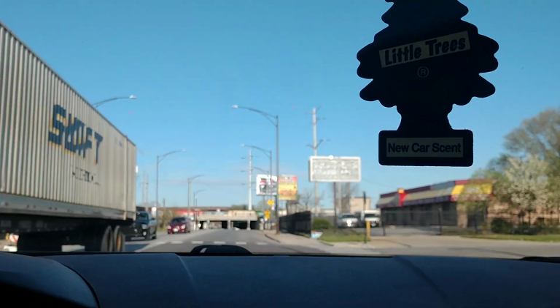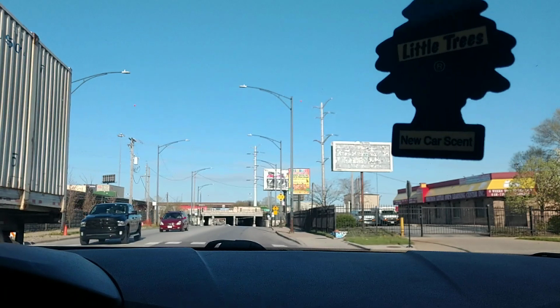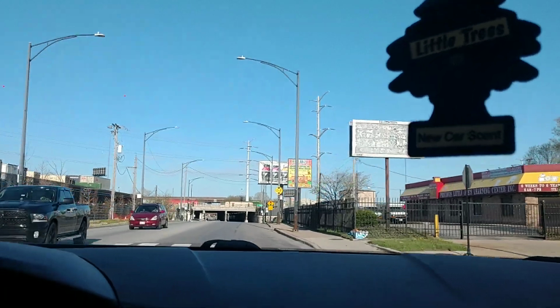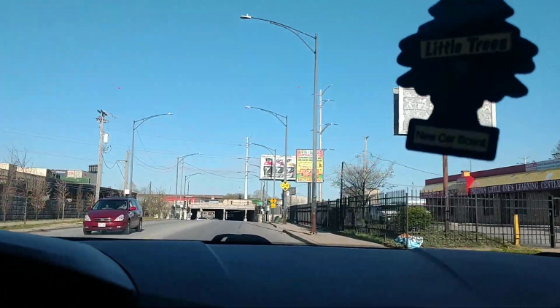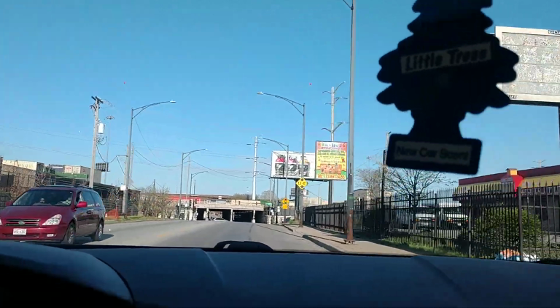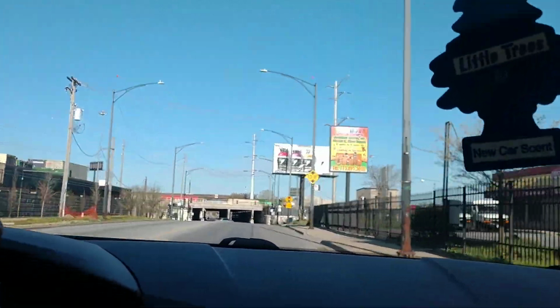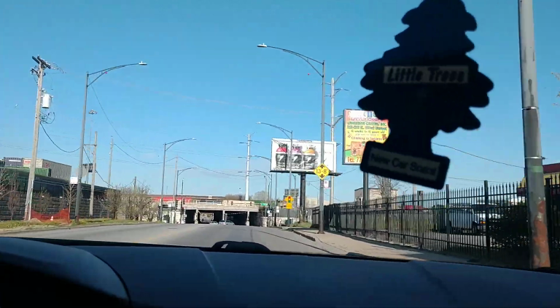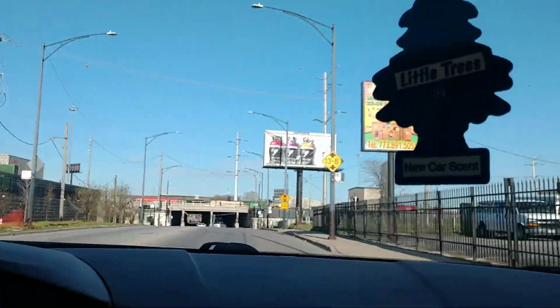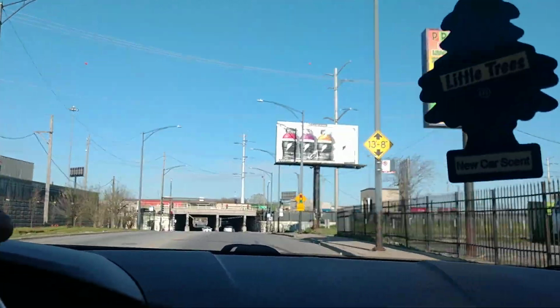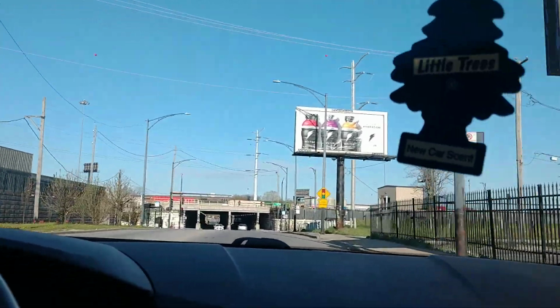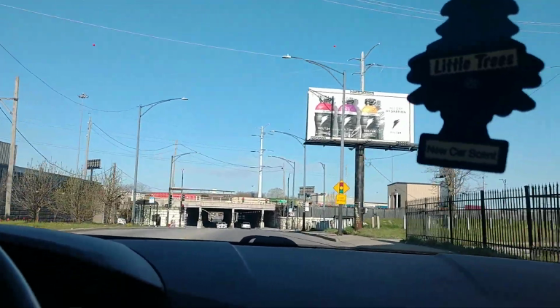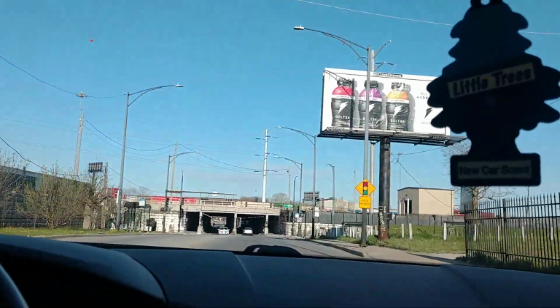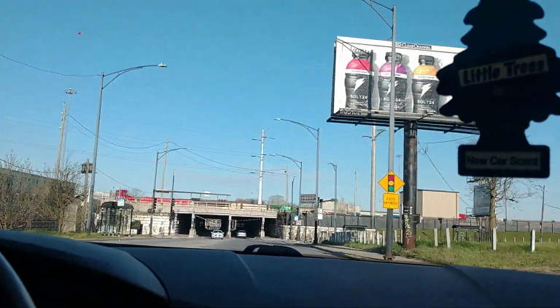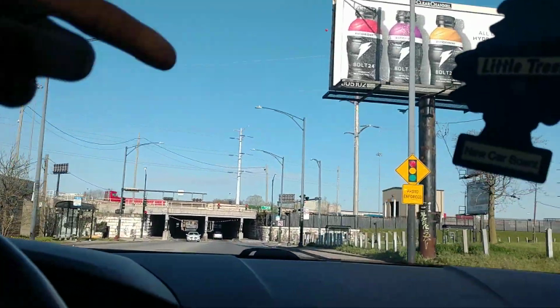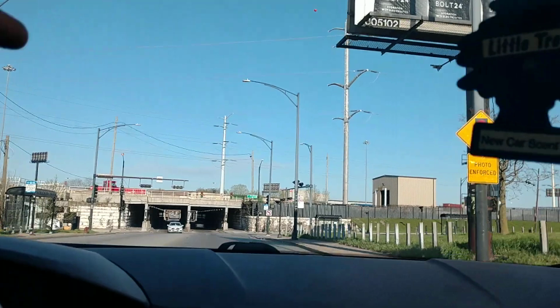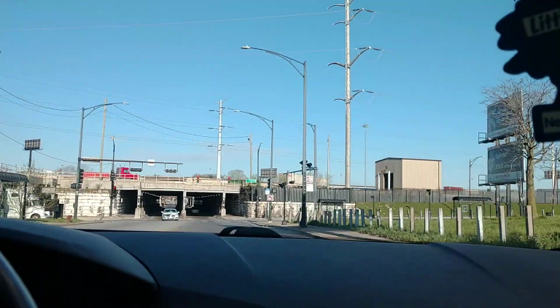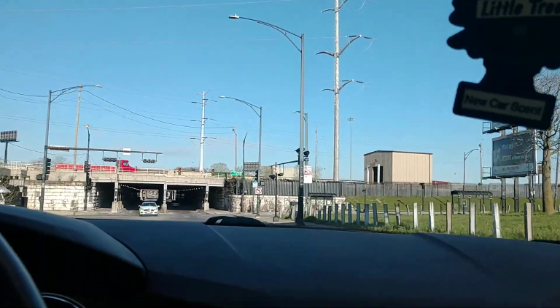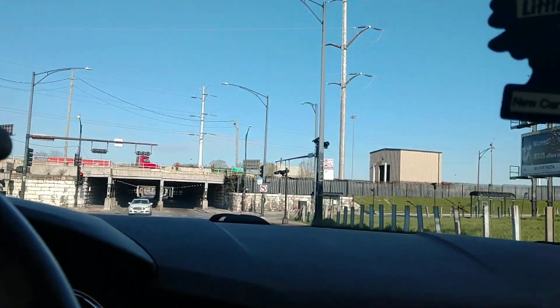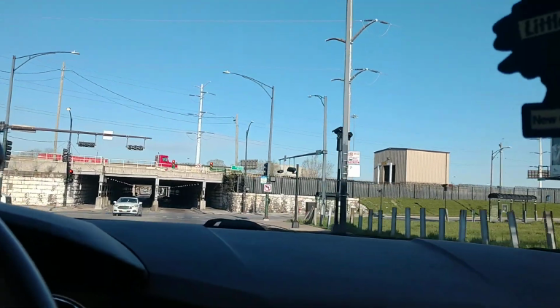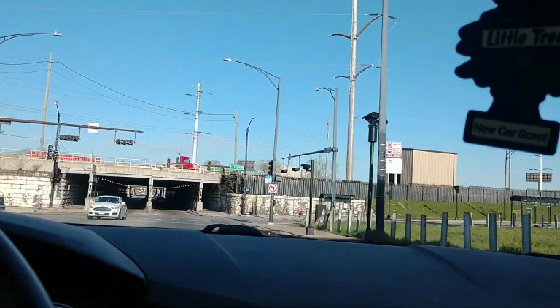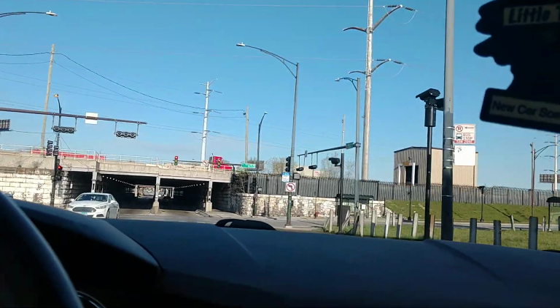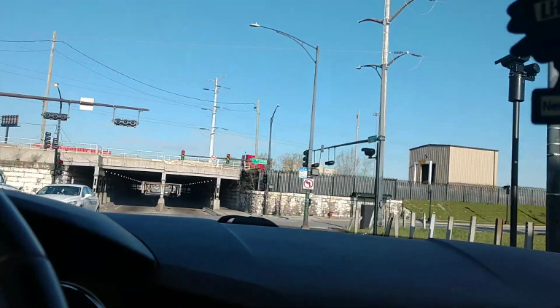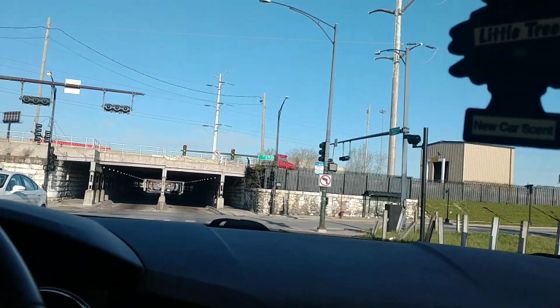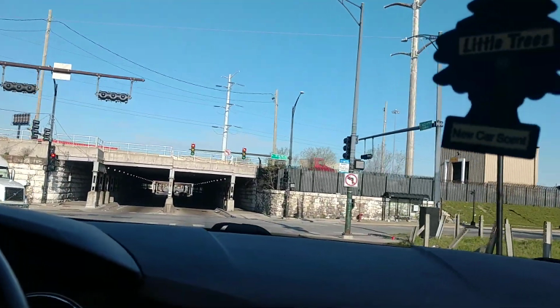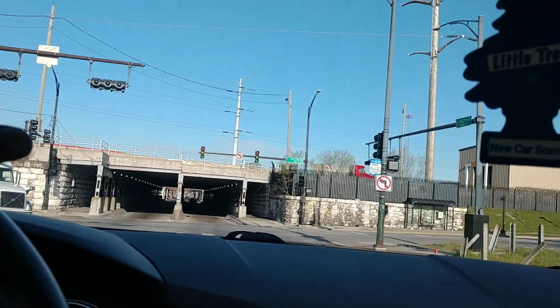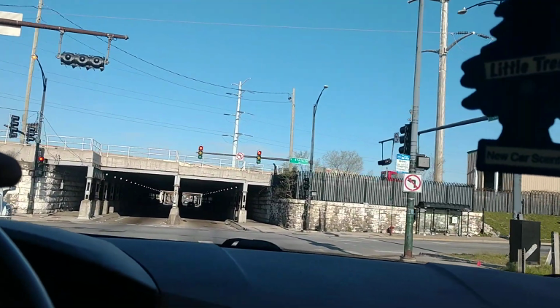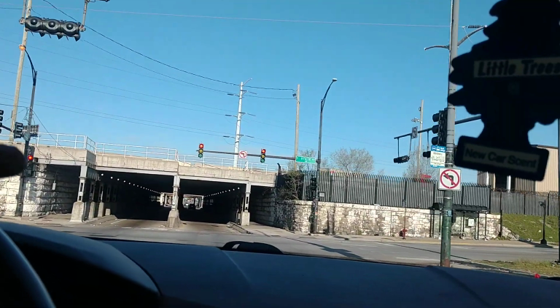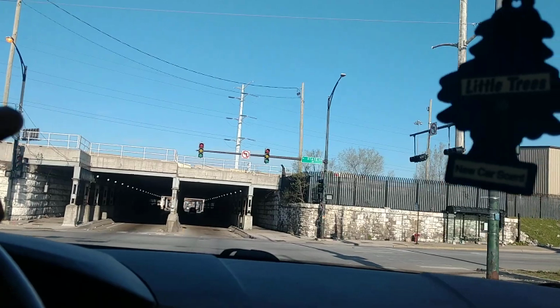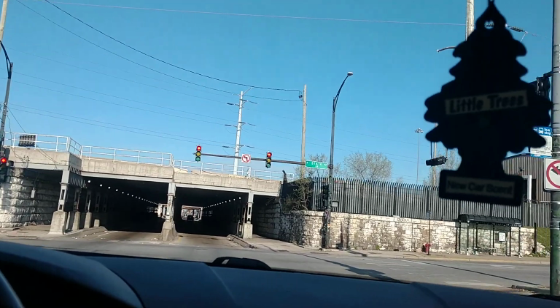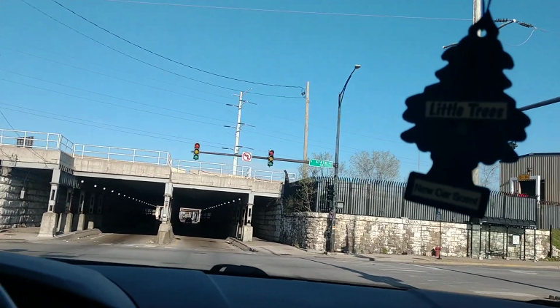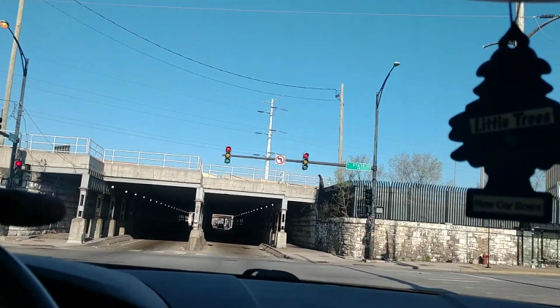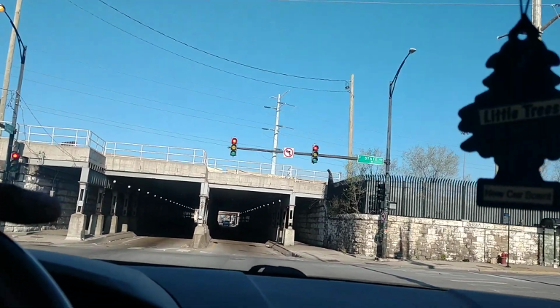This light broke. I better not get a ticket. I better not hear about a red light camera flashing on me because this thing broke. Because if a red light camera flashed on me, I'm going downtown and I'm ready to raise hell.